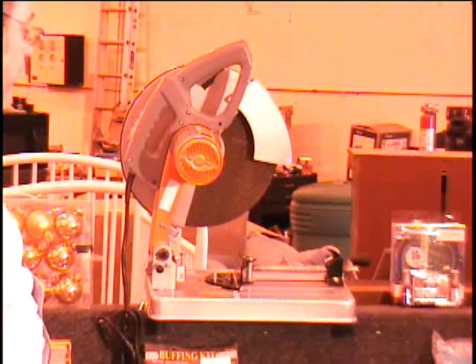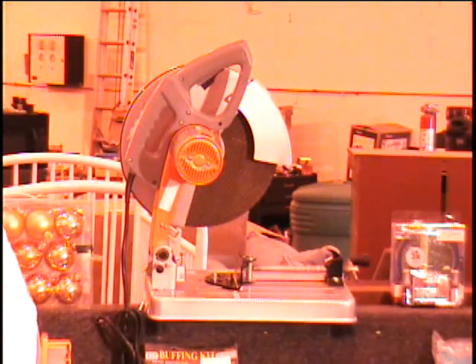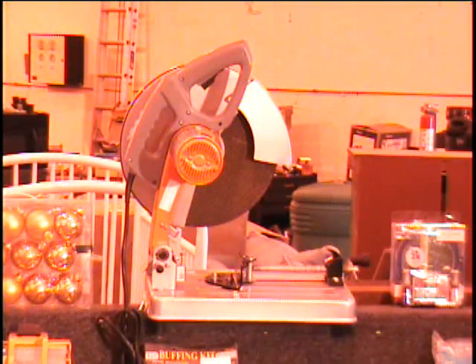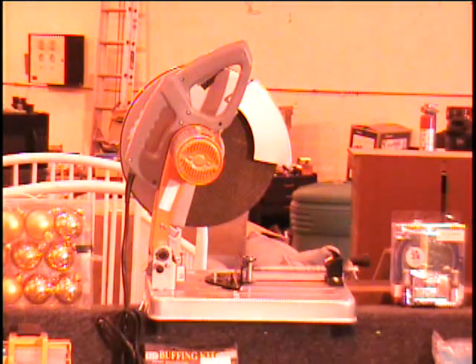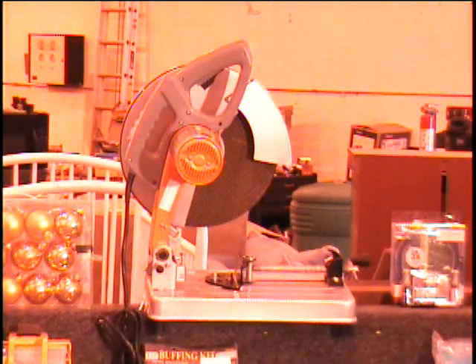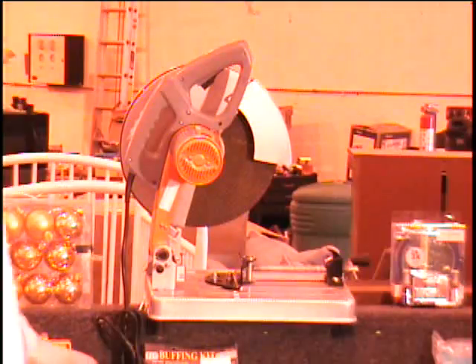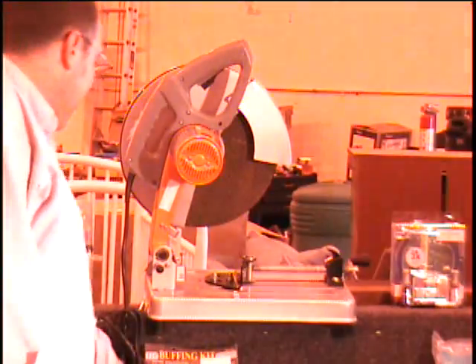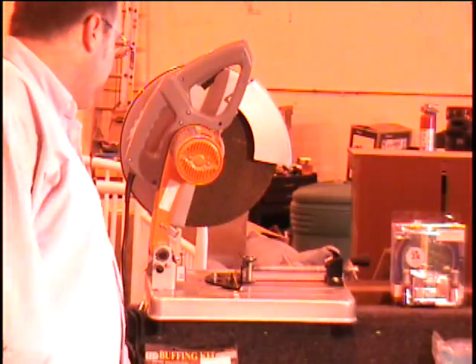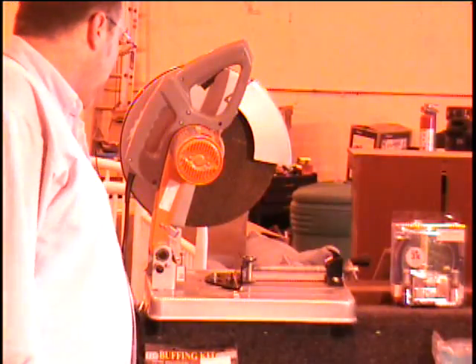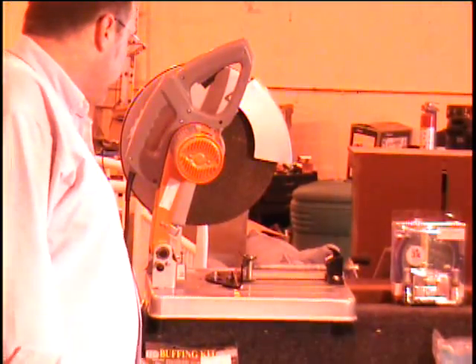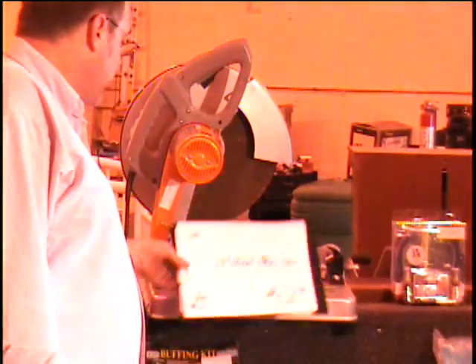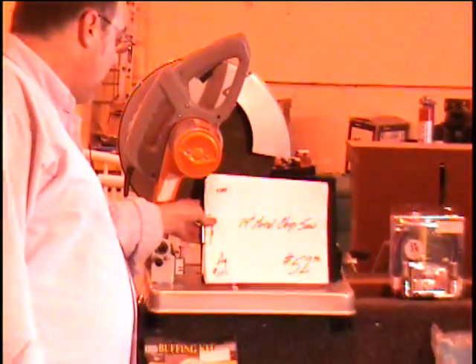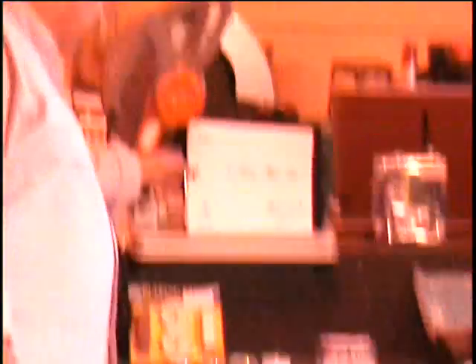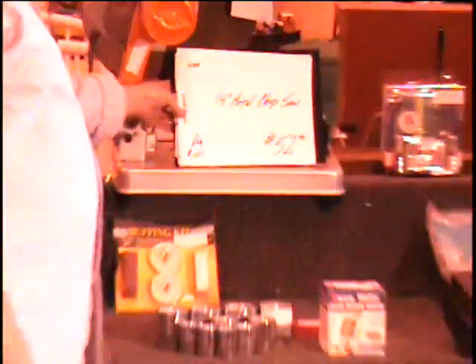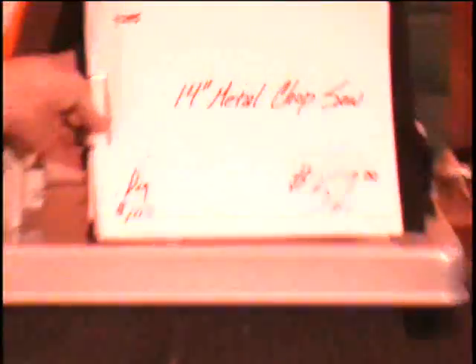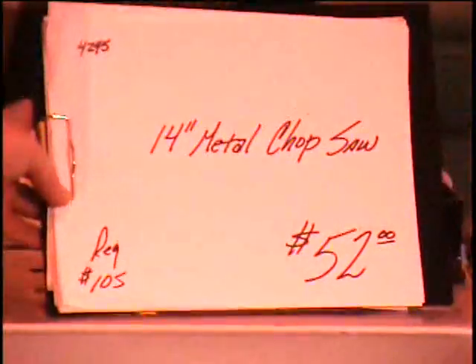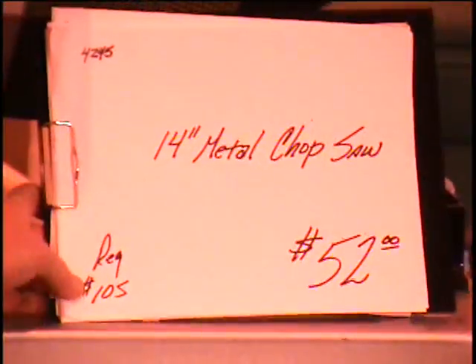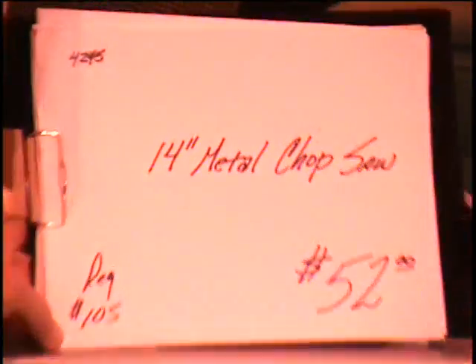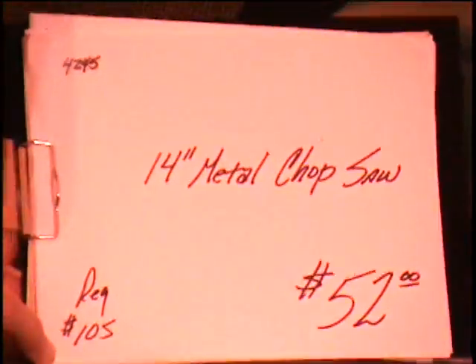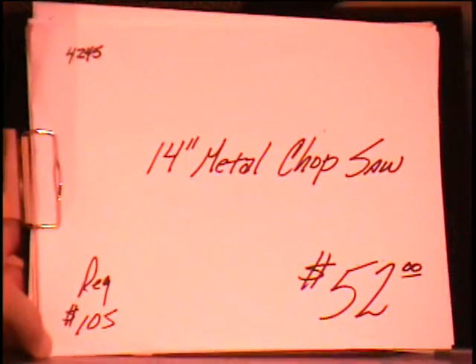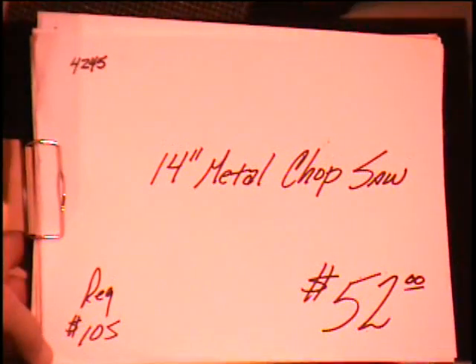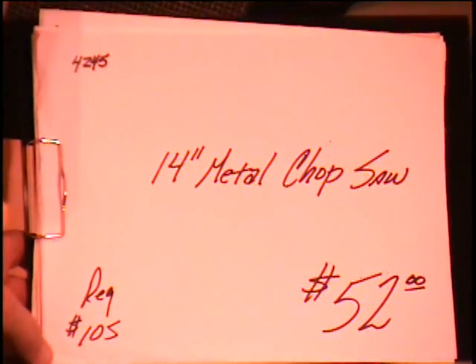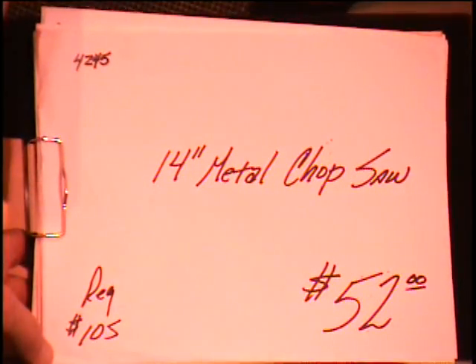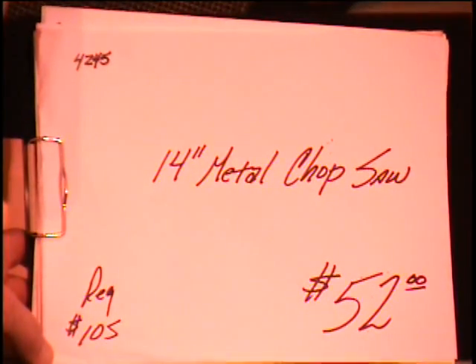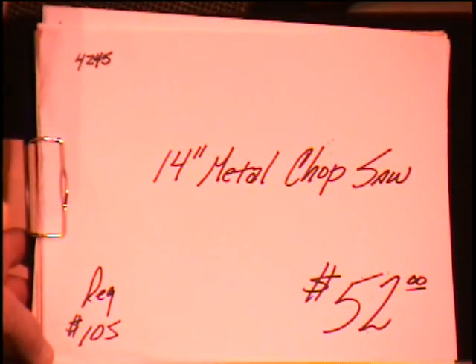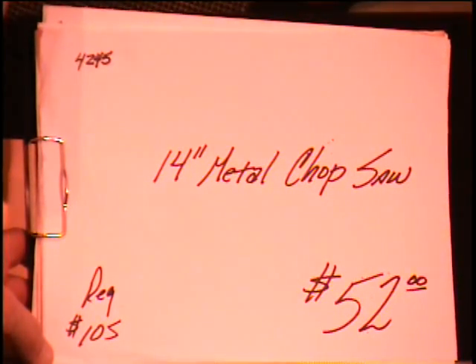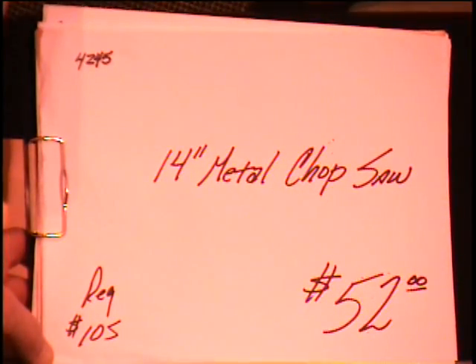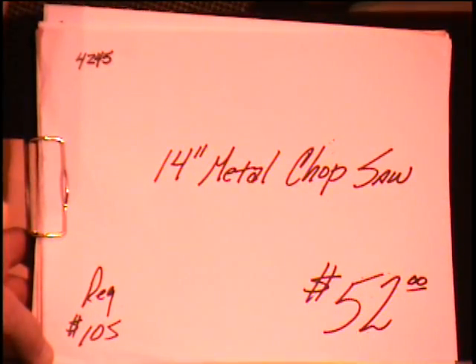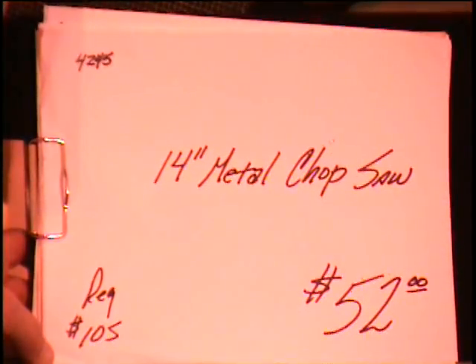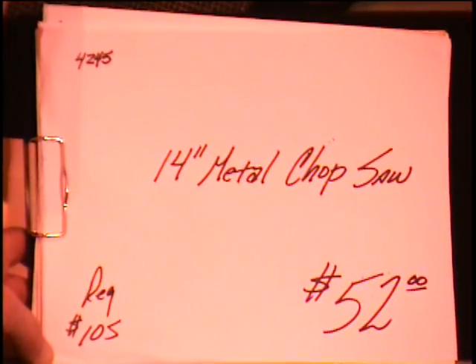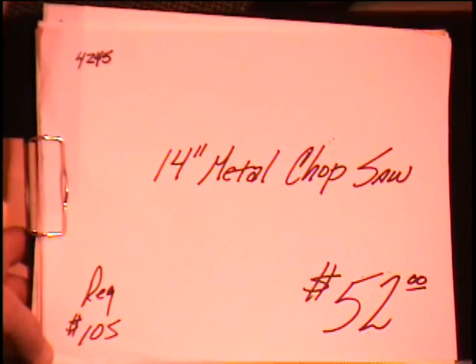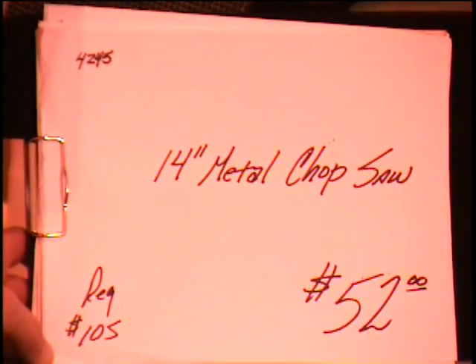$105 in the retail store. Folks, all I'm asking for this item is $52. If you want it, come by the warehouse. We're at 2001 Copper Loop. Or call us on the phone, area code 635-4919.